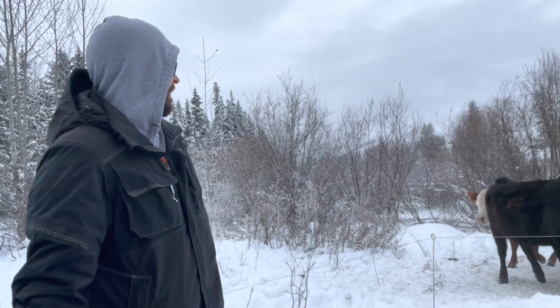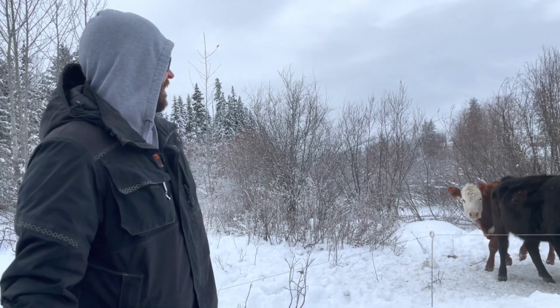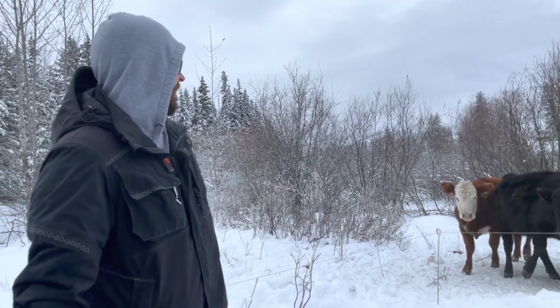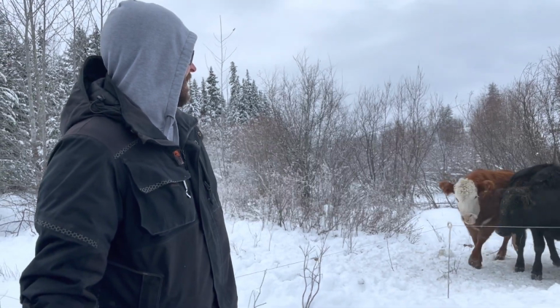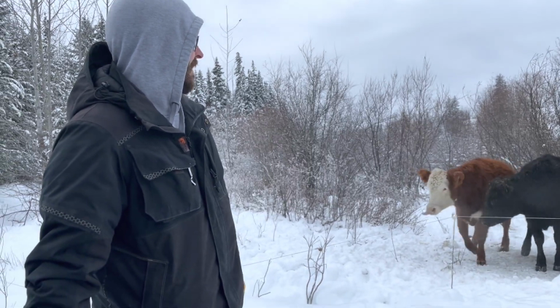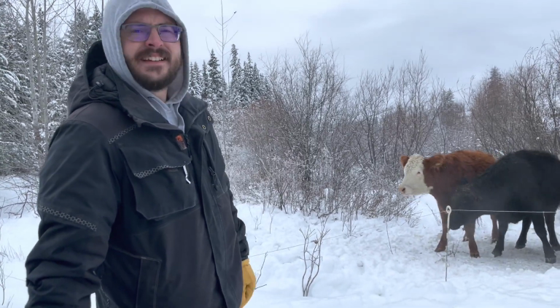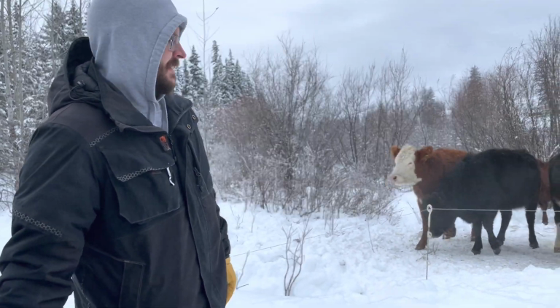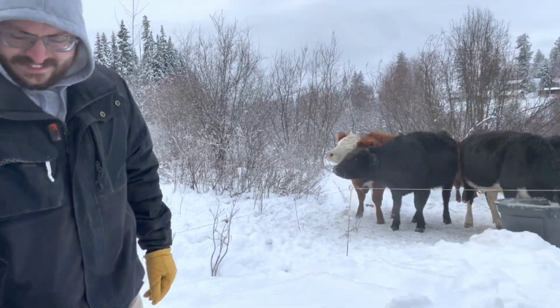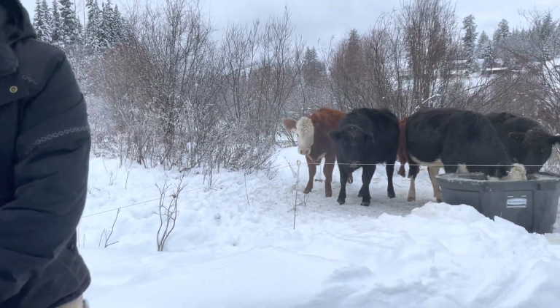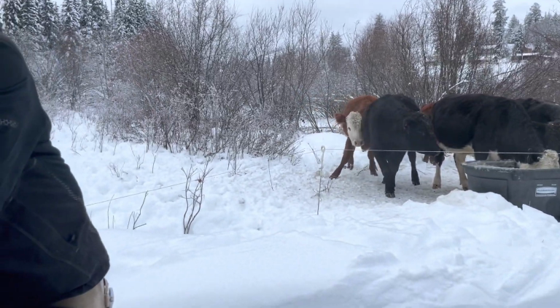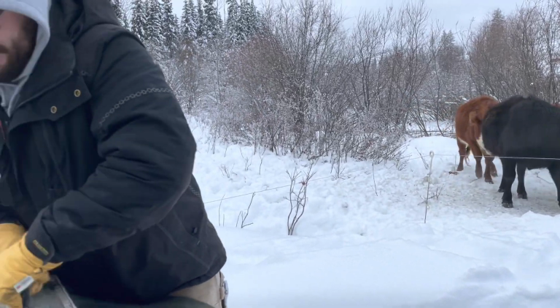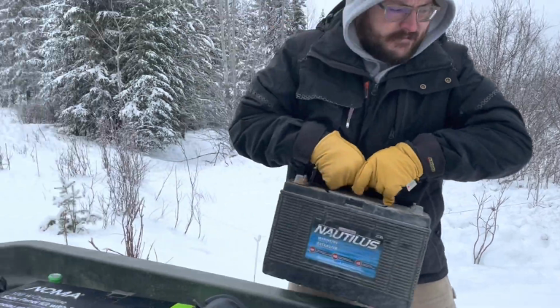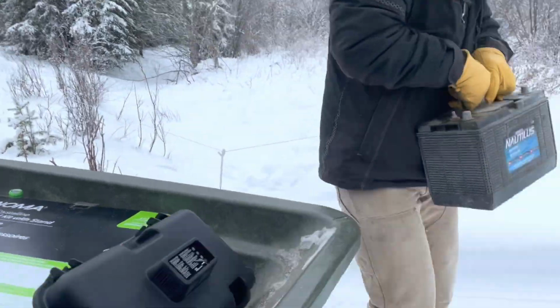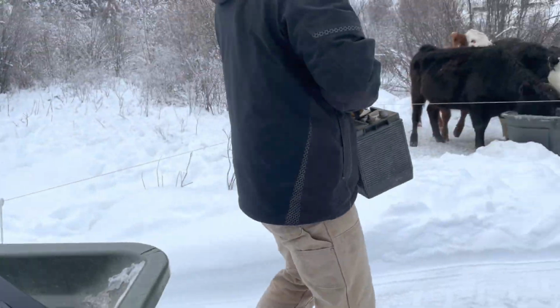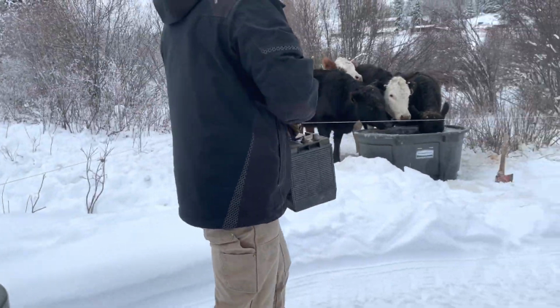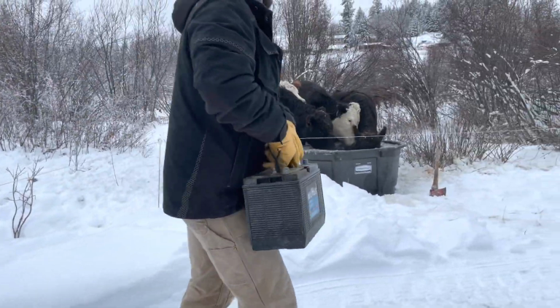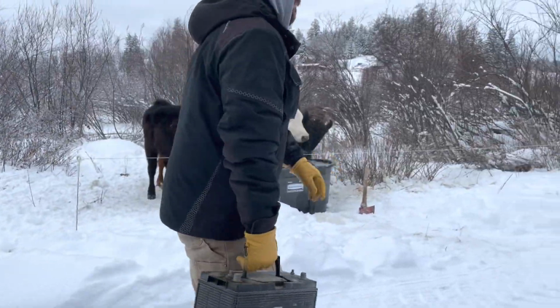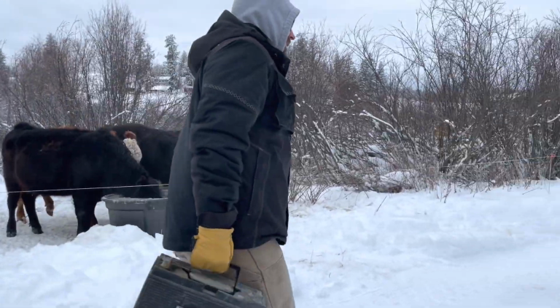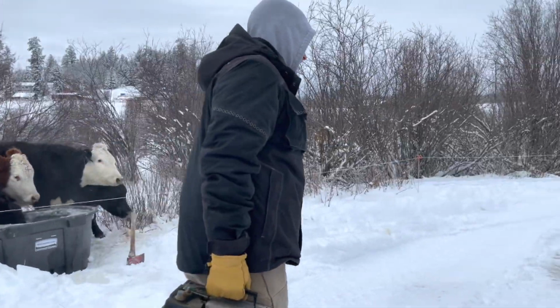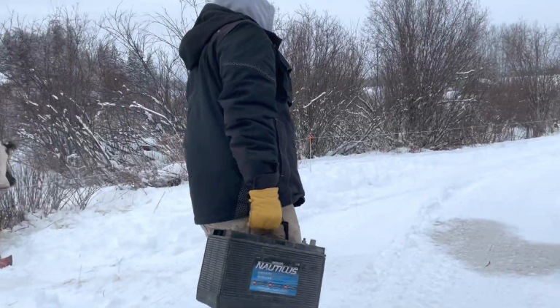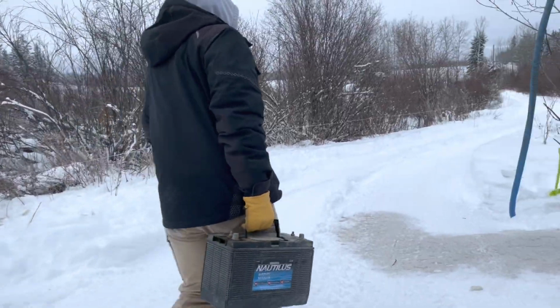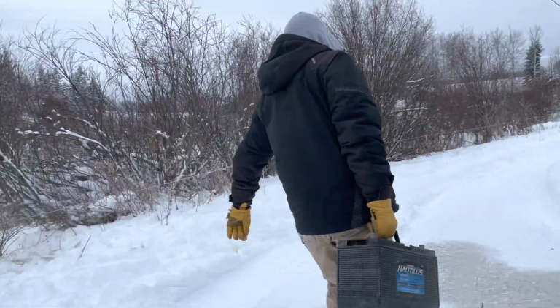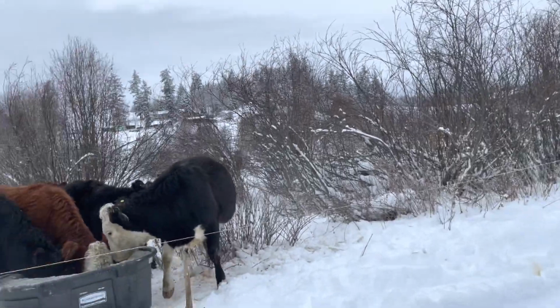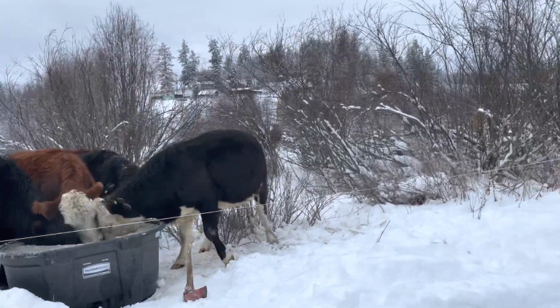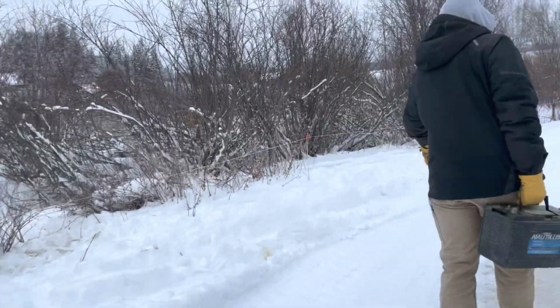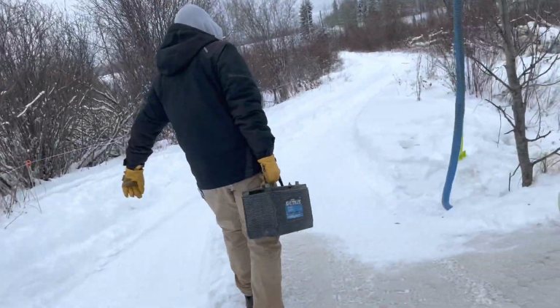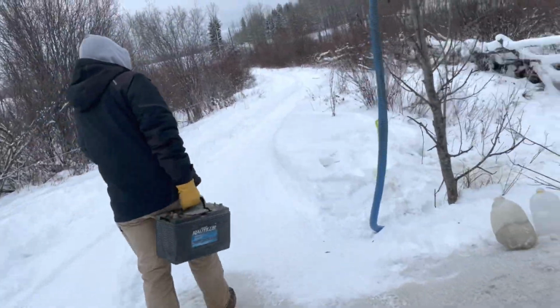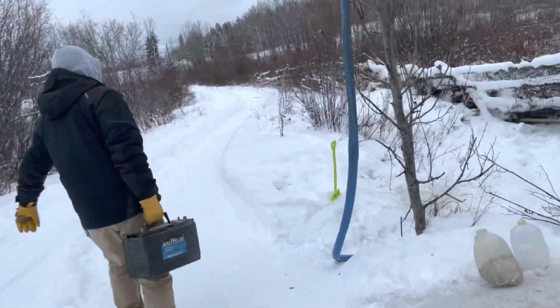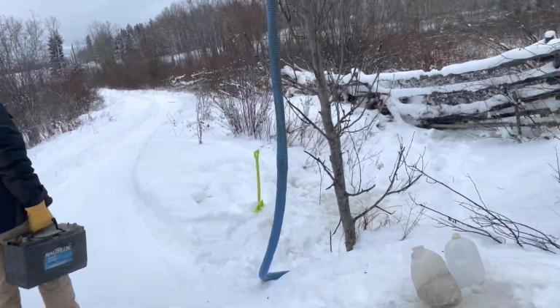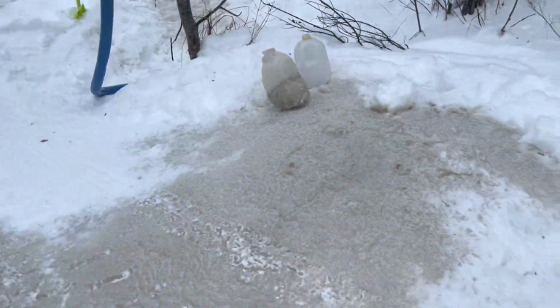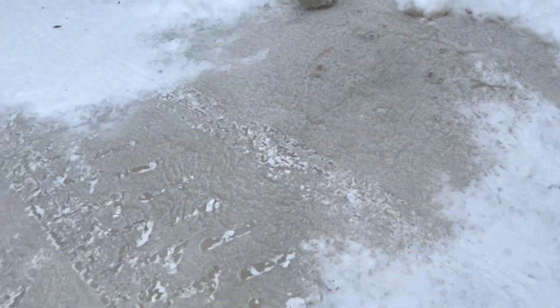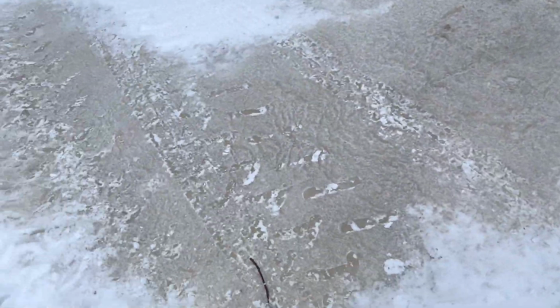Hey everyone, it's Emily in Dallas from Peavine Ridge Farms. Today we are going to try and set up a watering system that continuously flows so that the cows continuously have water, and we don't have to deal with the ice.